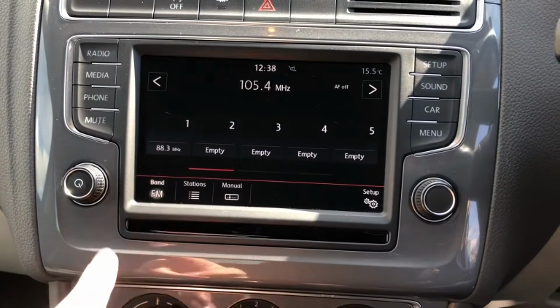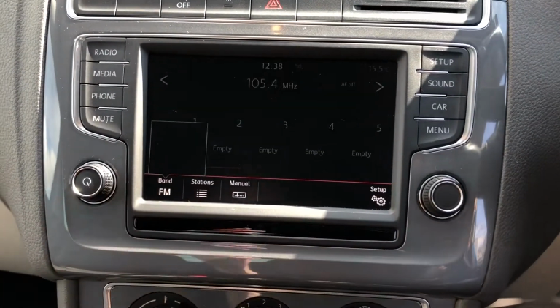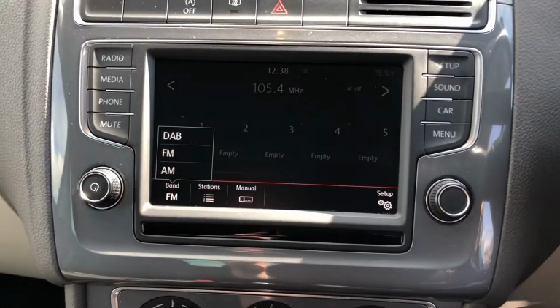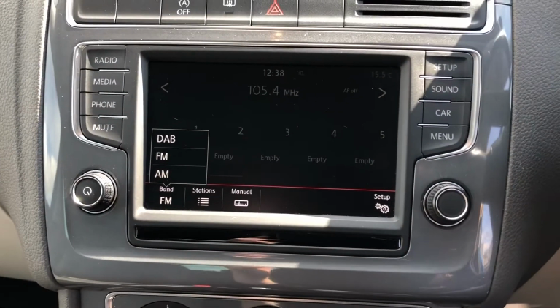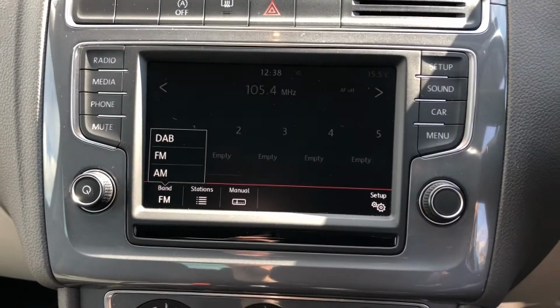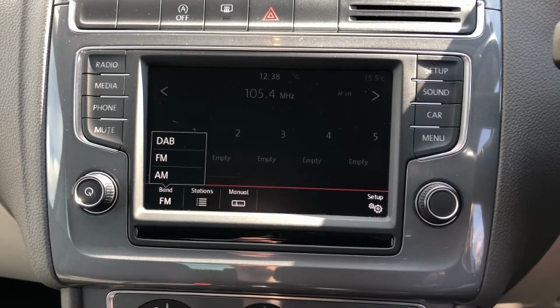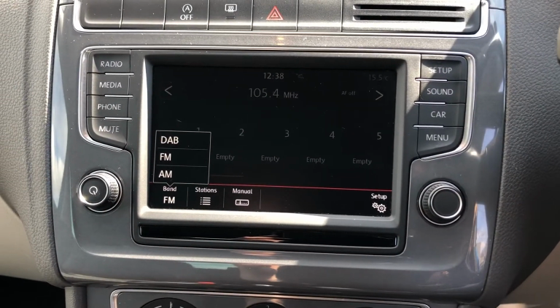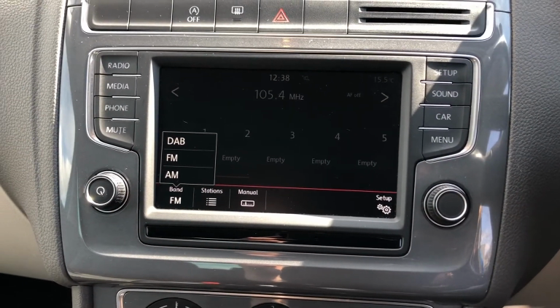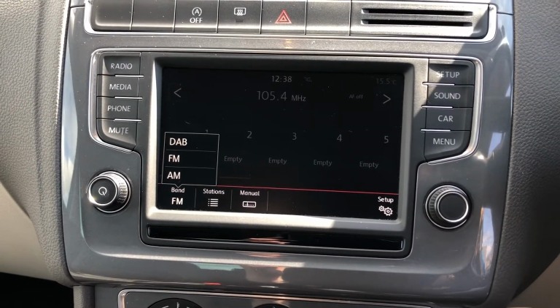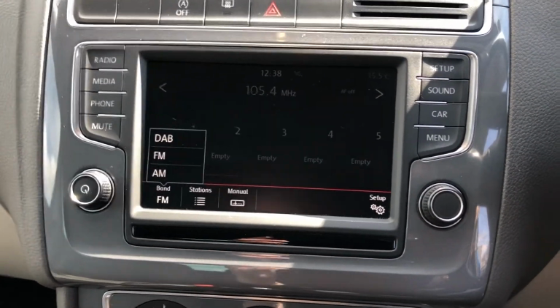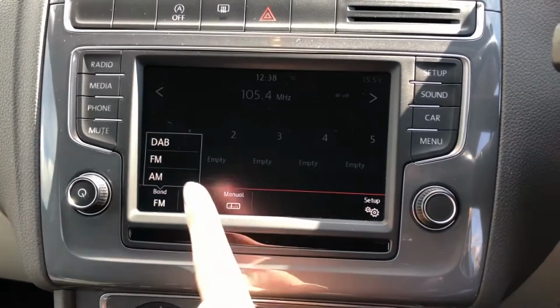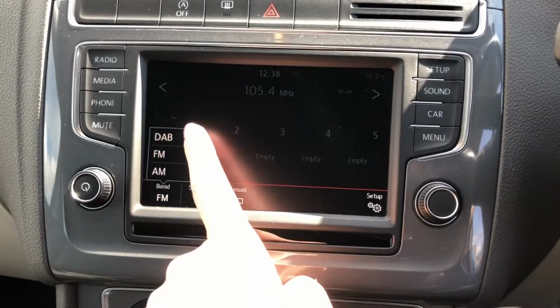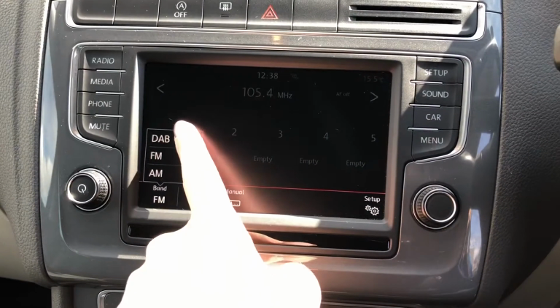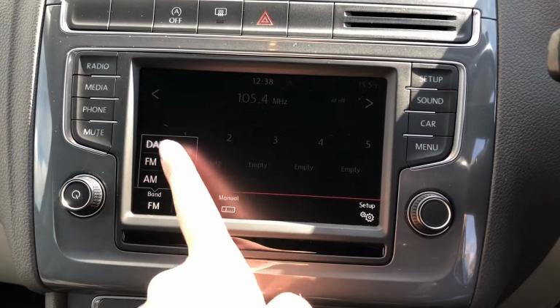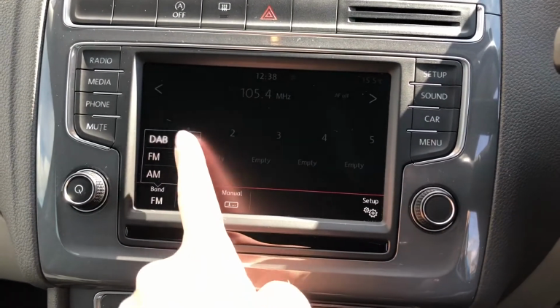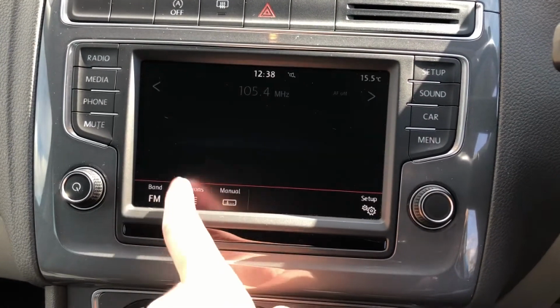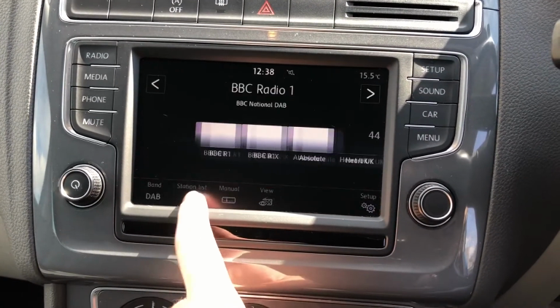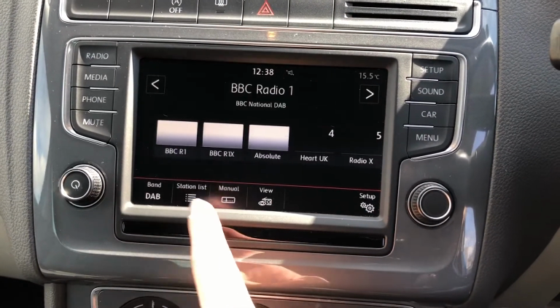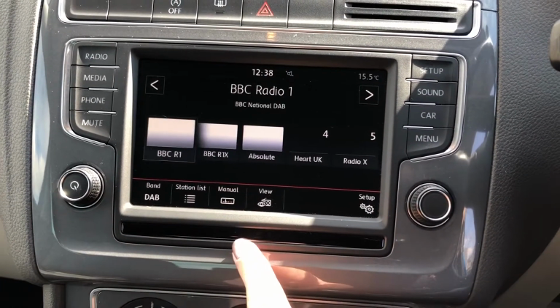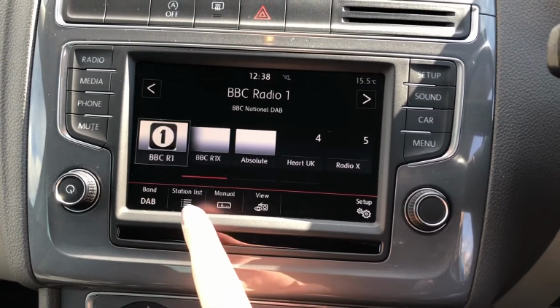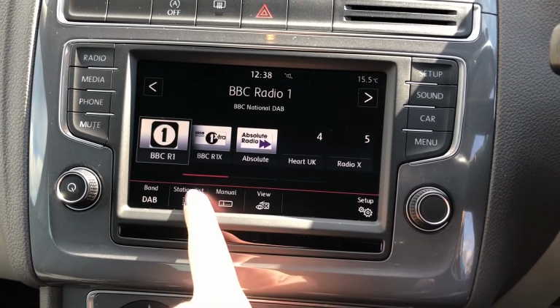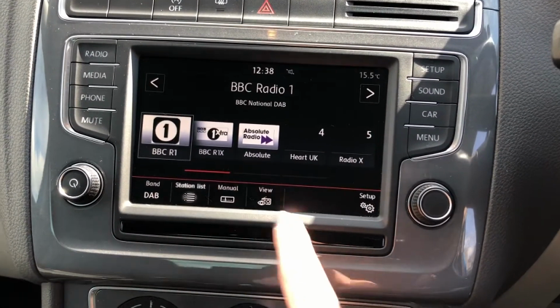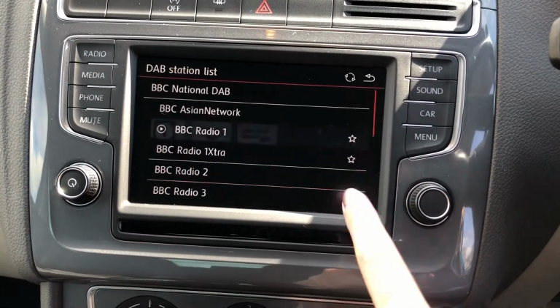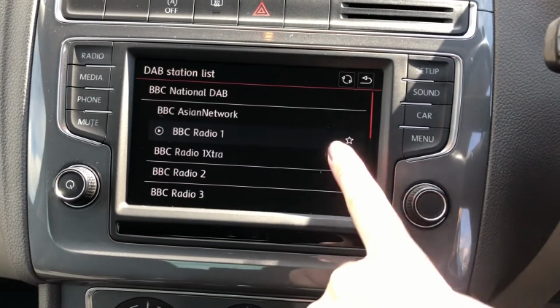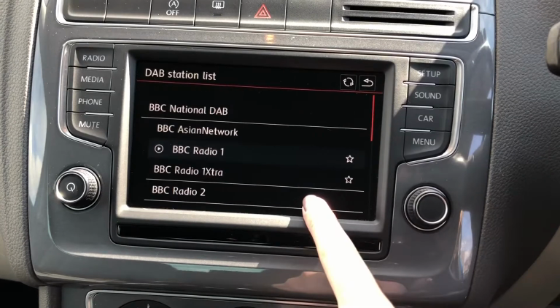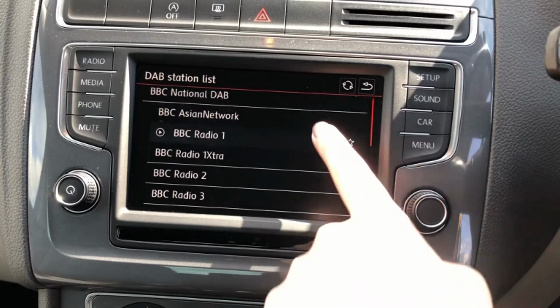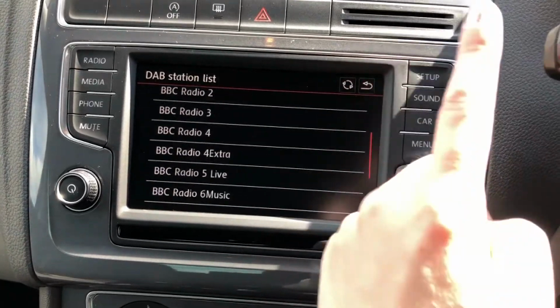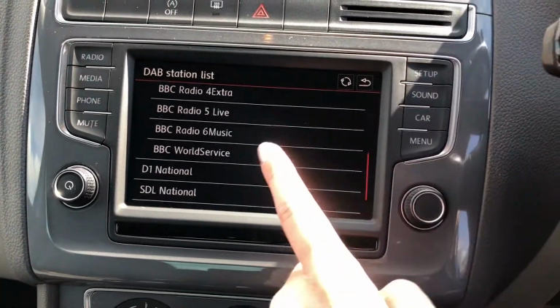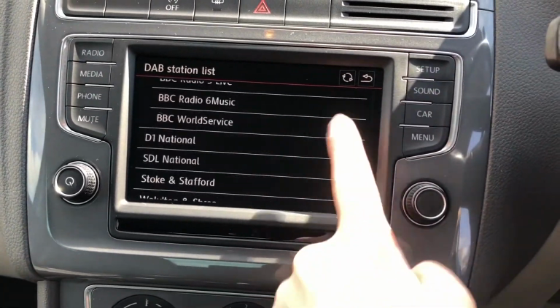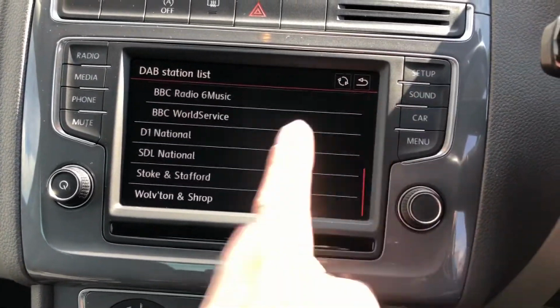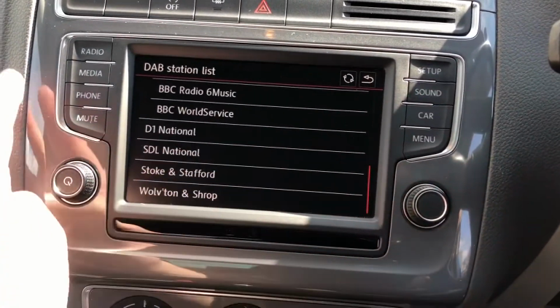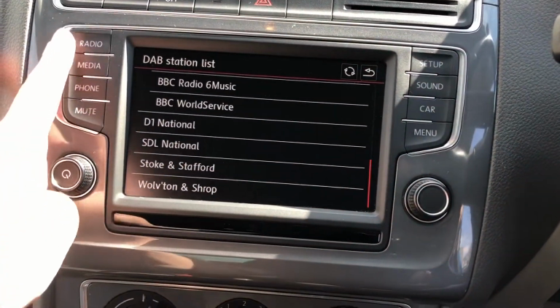Going onto radio, you've got DAB, FM, and AM stations to choose from, giving you a huge range of different stations for every type of genre of music, and you can see I'm effortlessly scrolling through all the different stations.